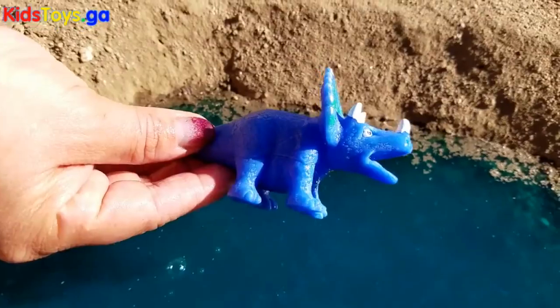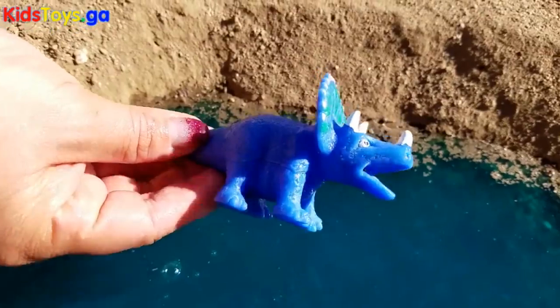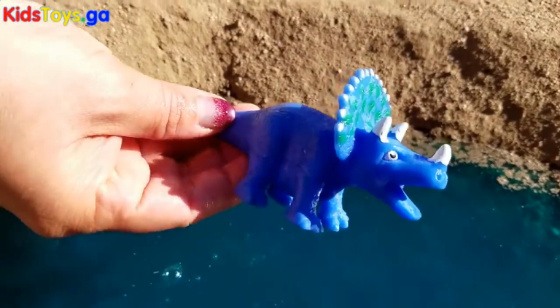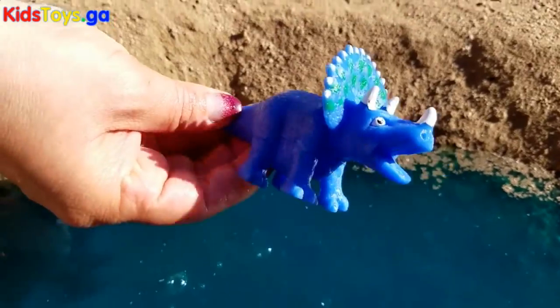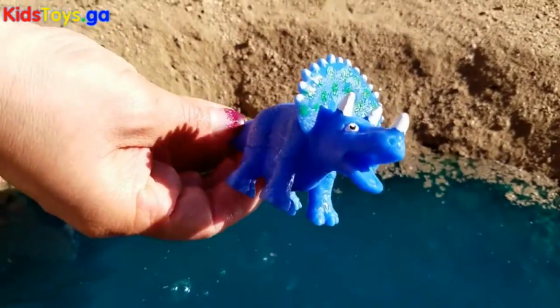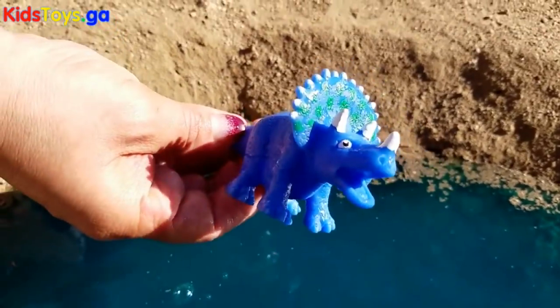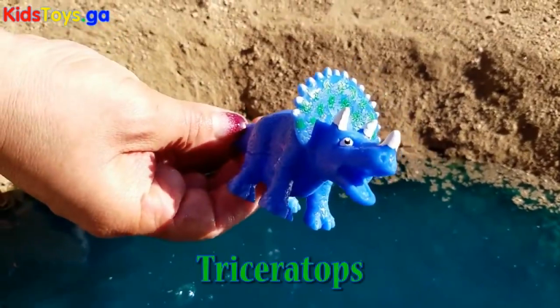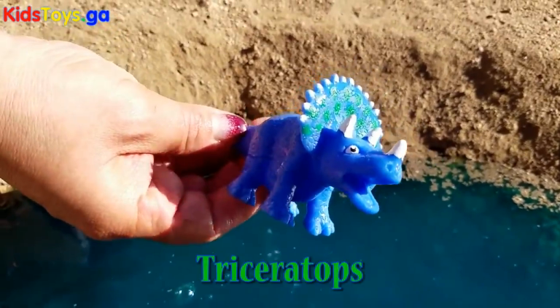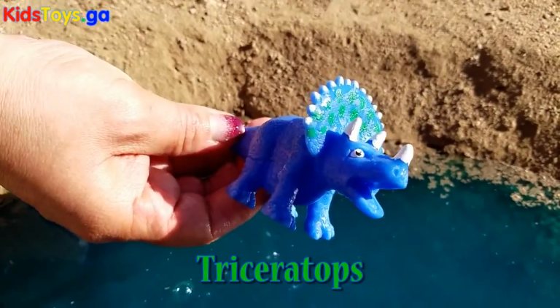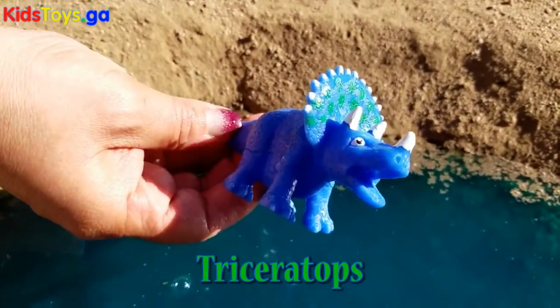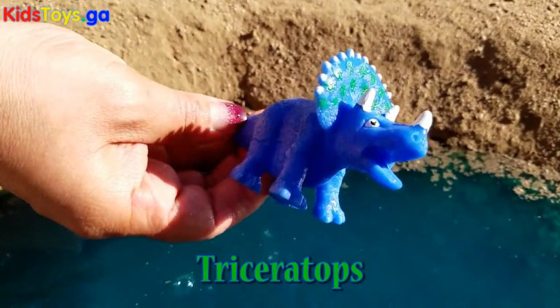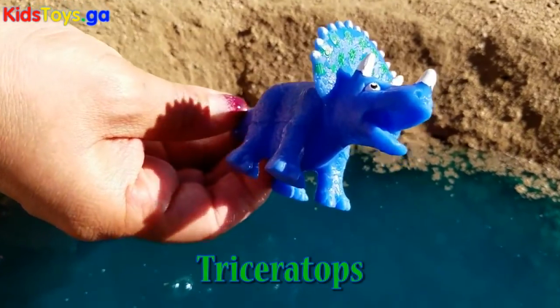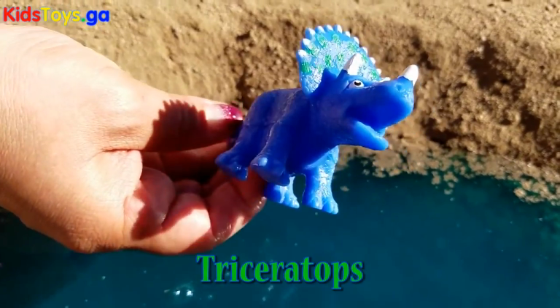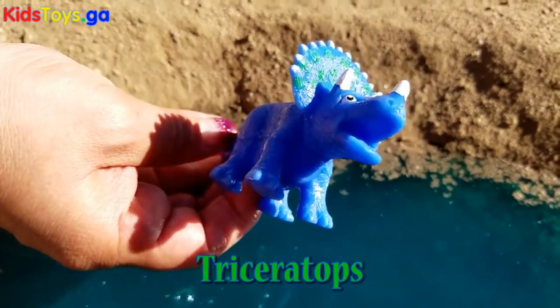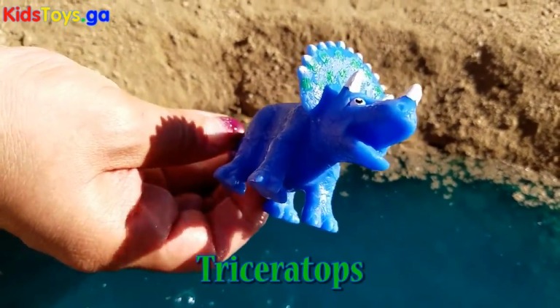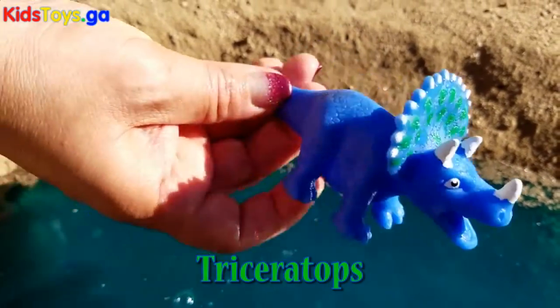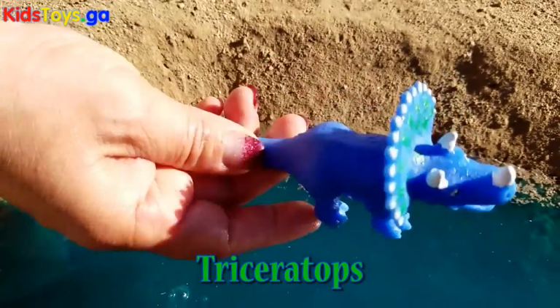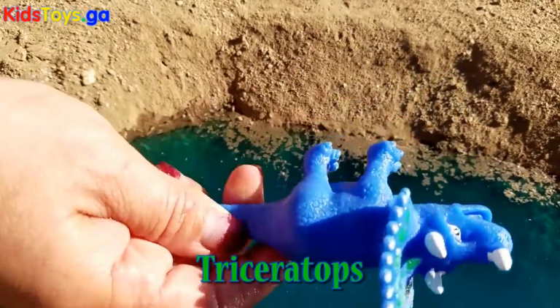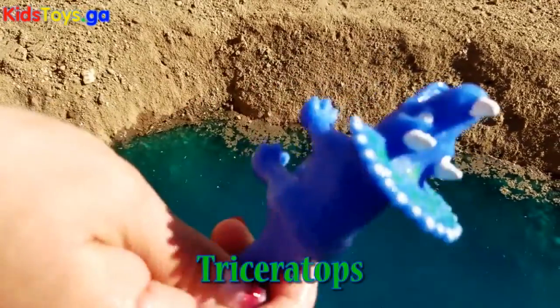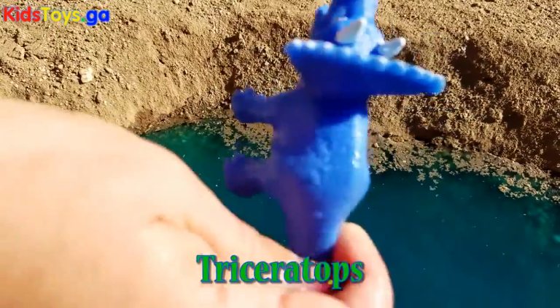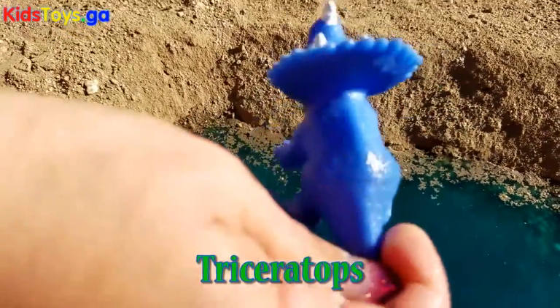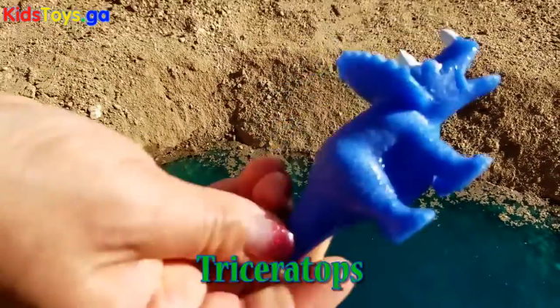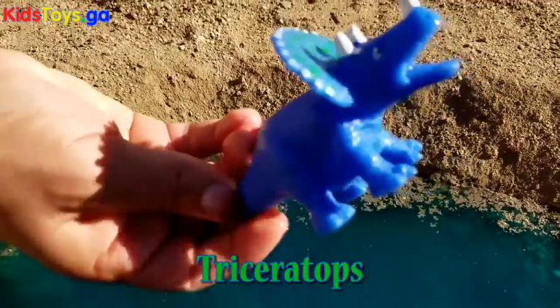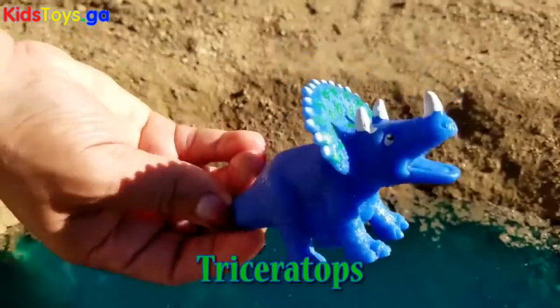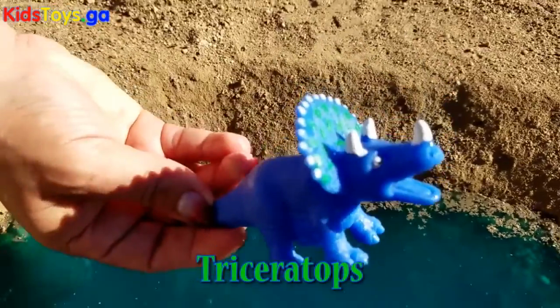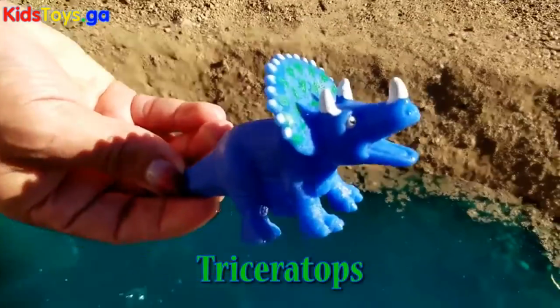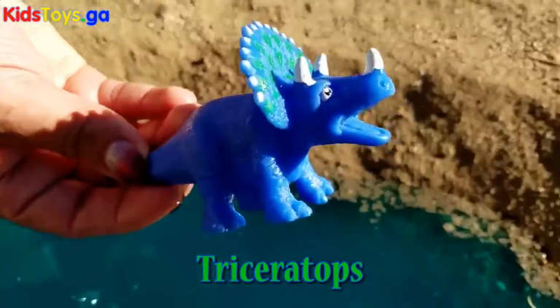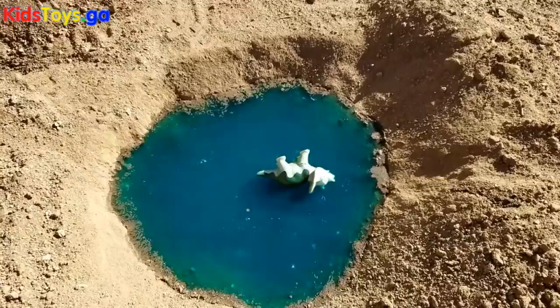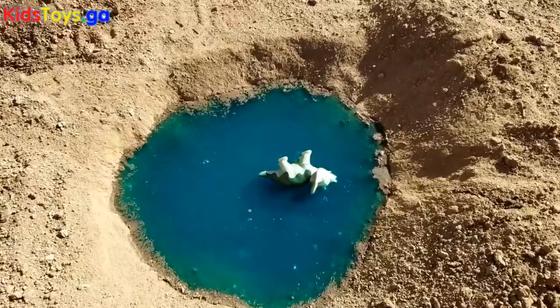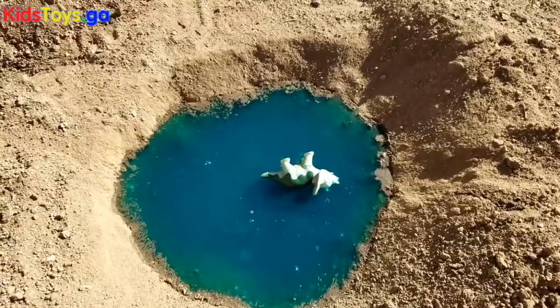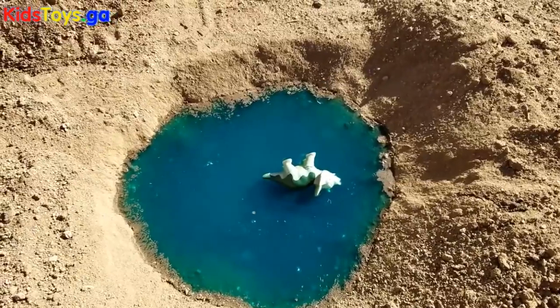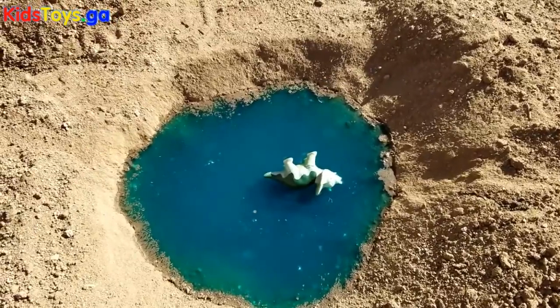Oh, cool, another triceratops, but this one's blue. In the water you go.